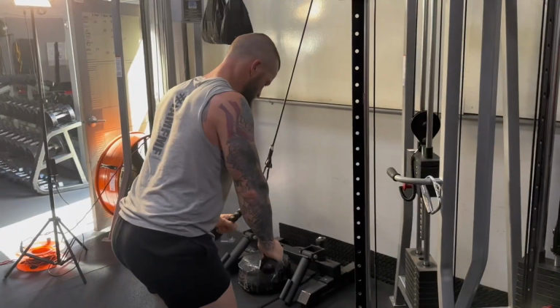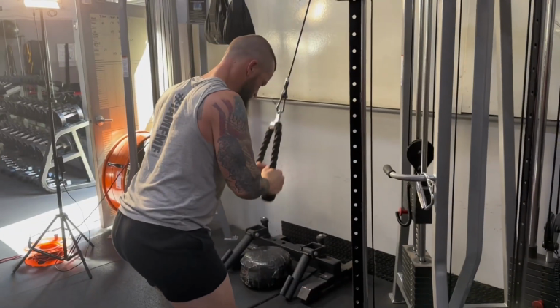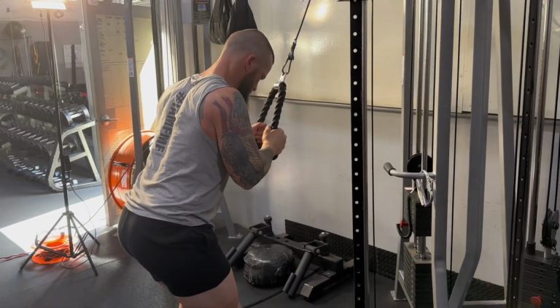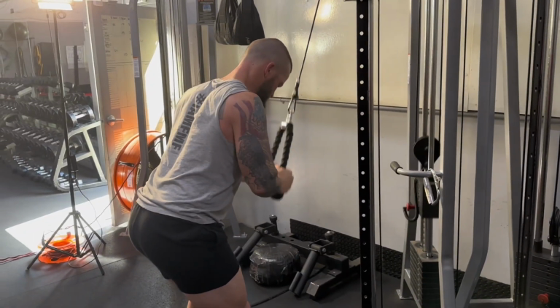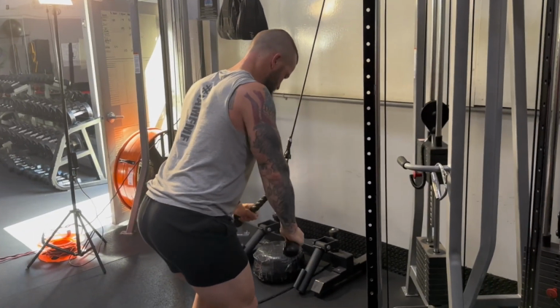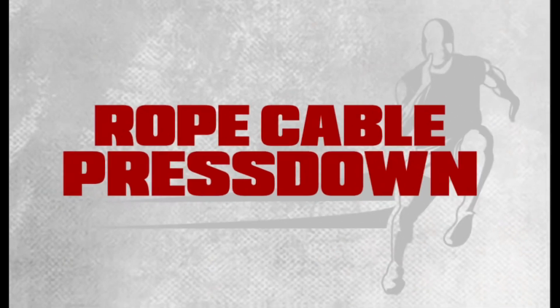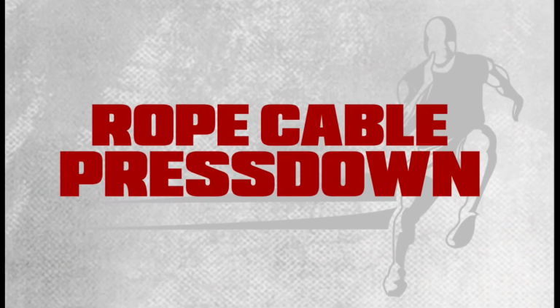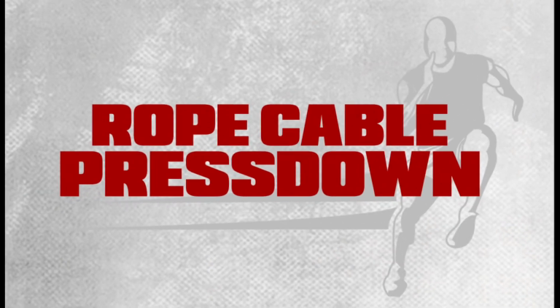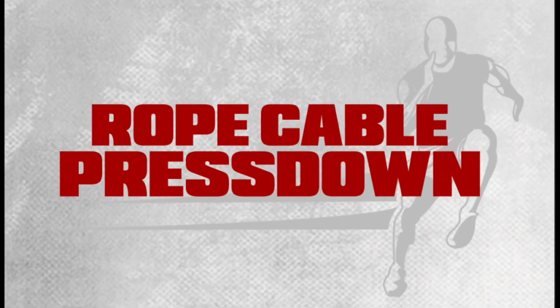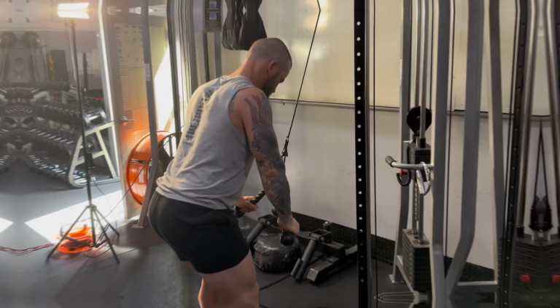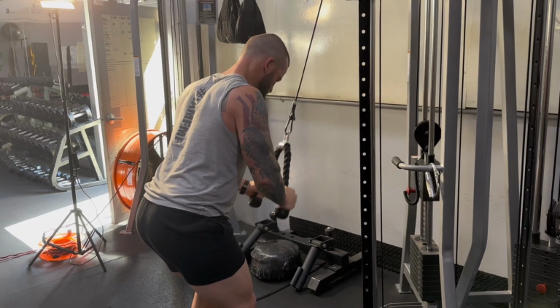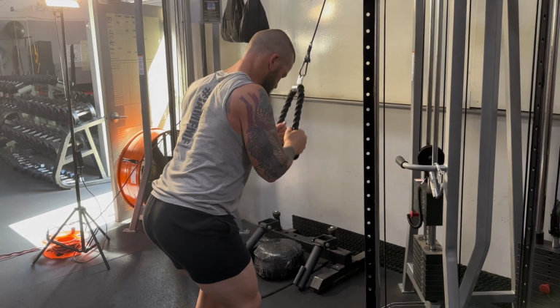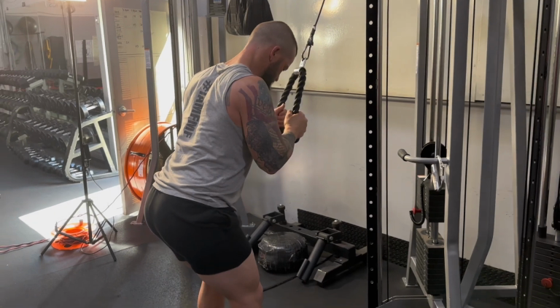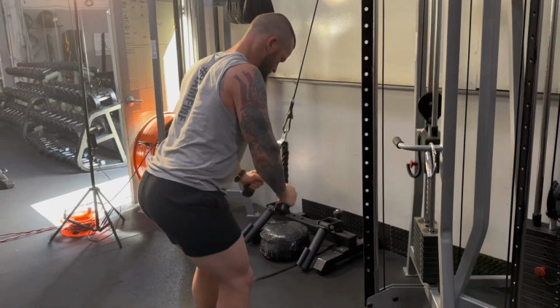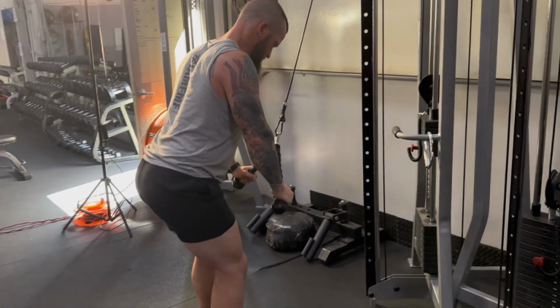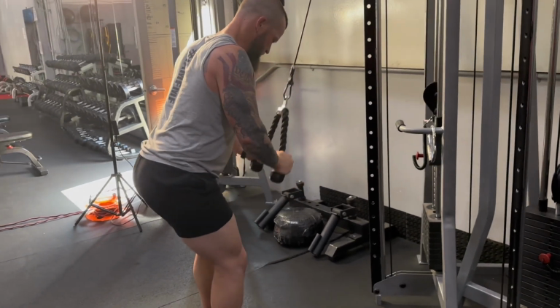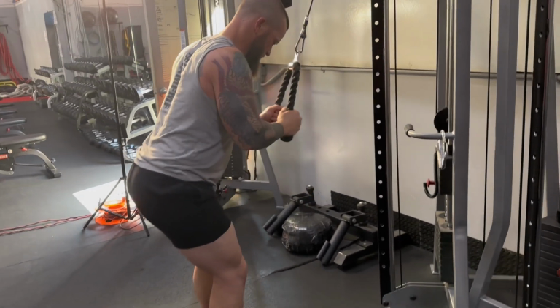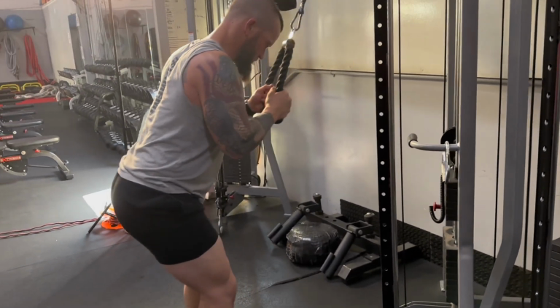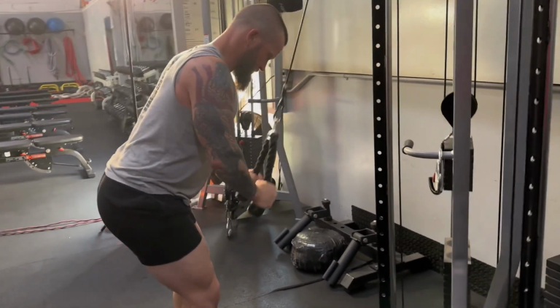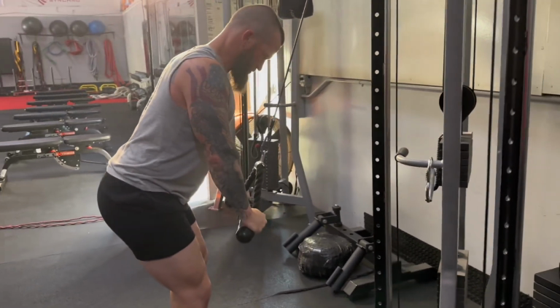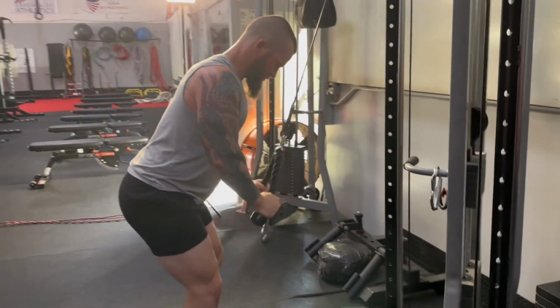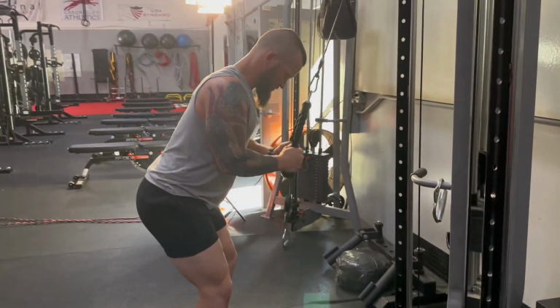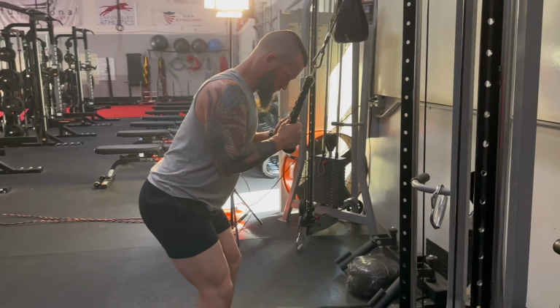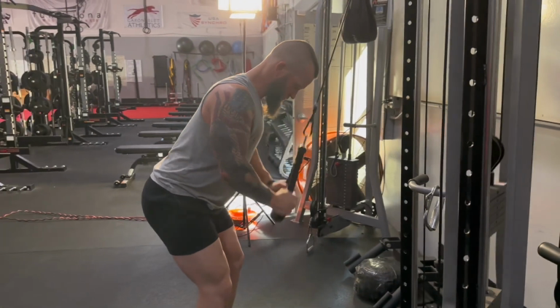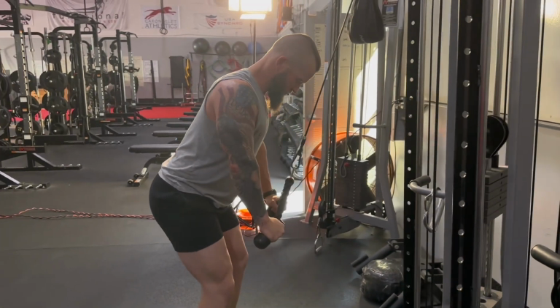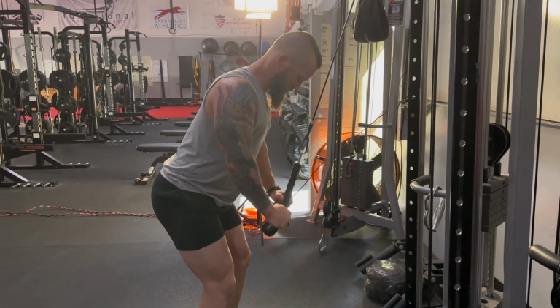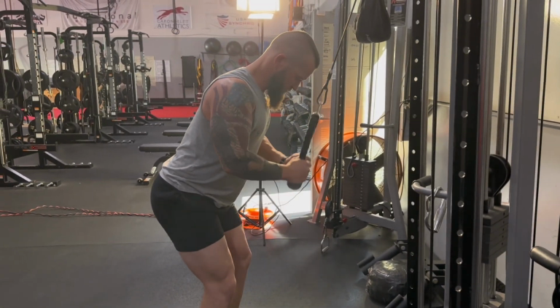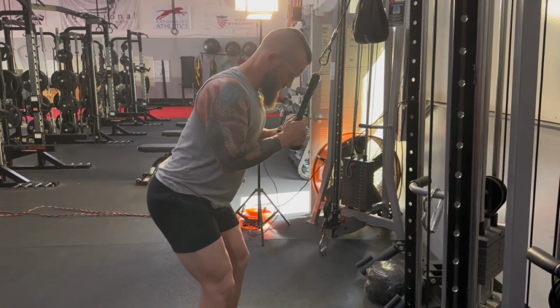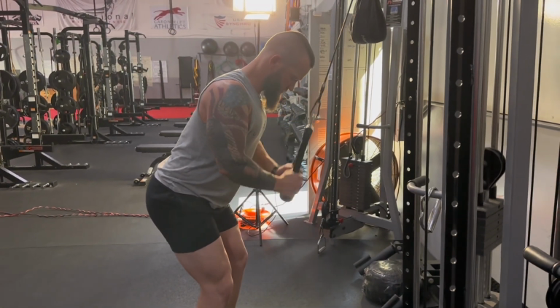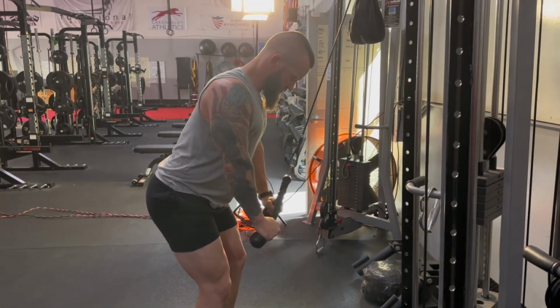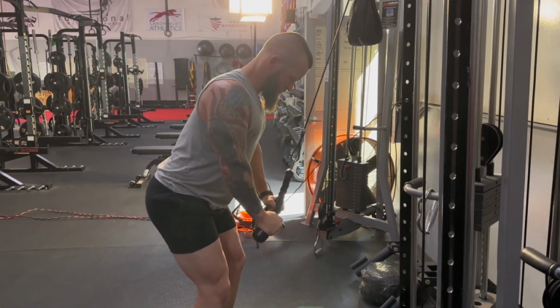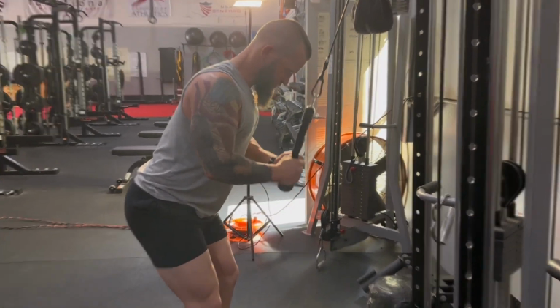Rope cable press down, one of the more common exercises that are done but often done improperly. Start by grasping the rope, and at the bottom make sure your arms hit full extension and you turn the rope knobs out, pause, and then return back until your forearms are slightly above parallel to the floor.